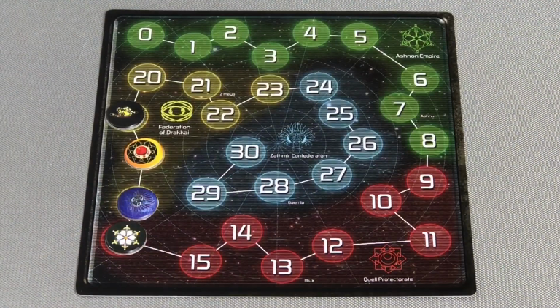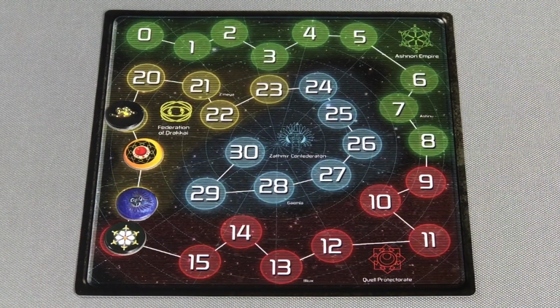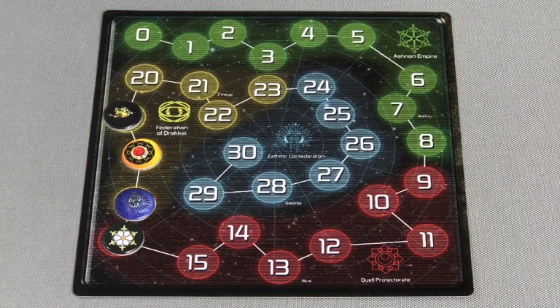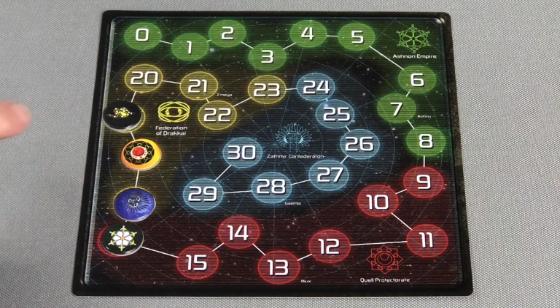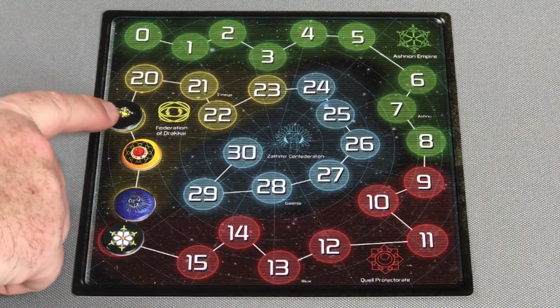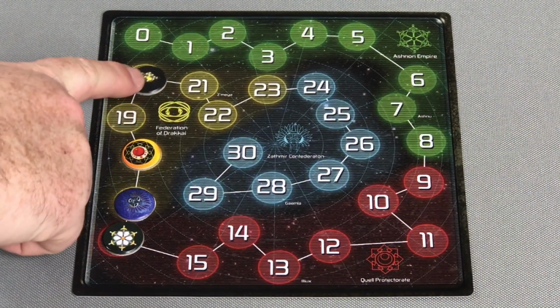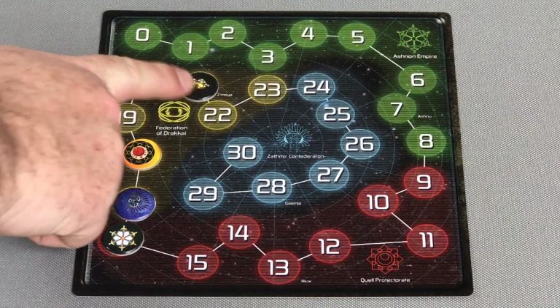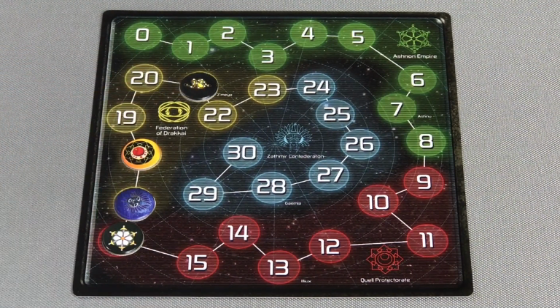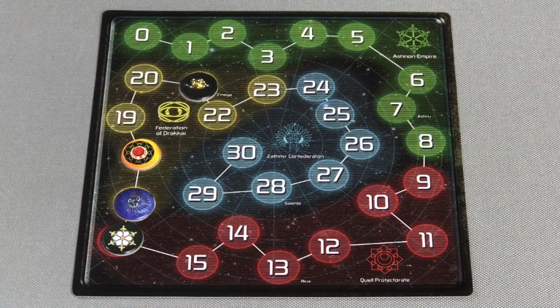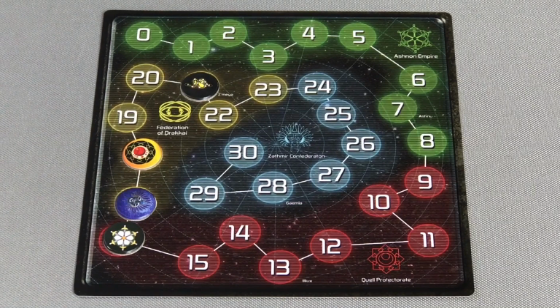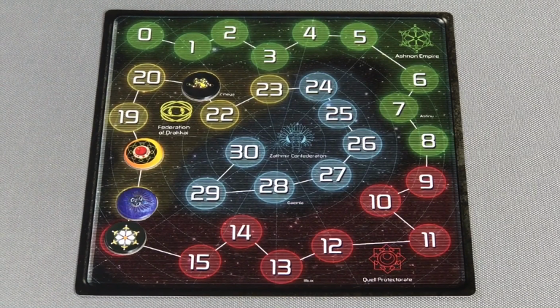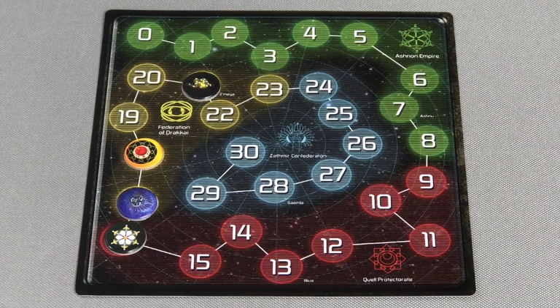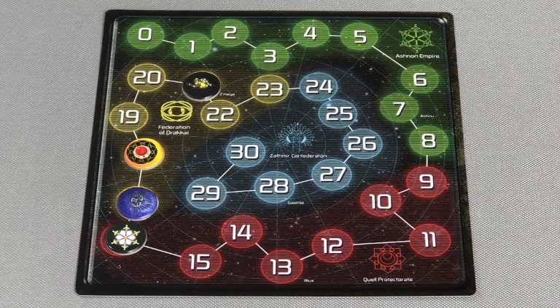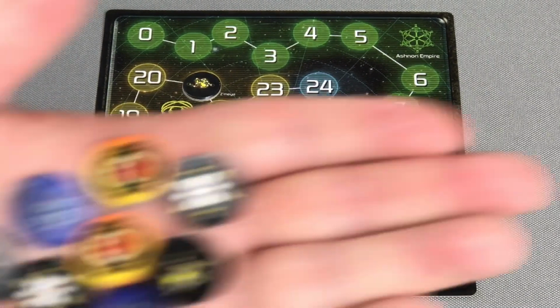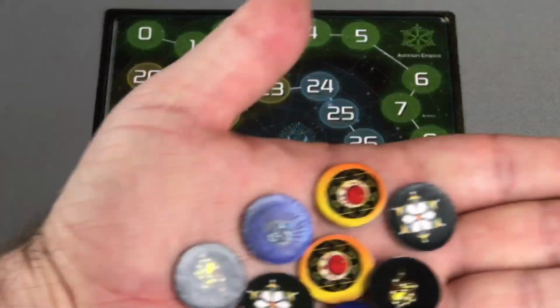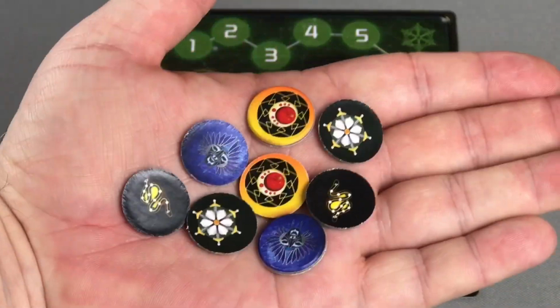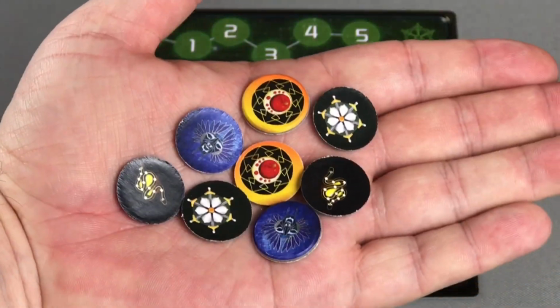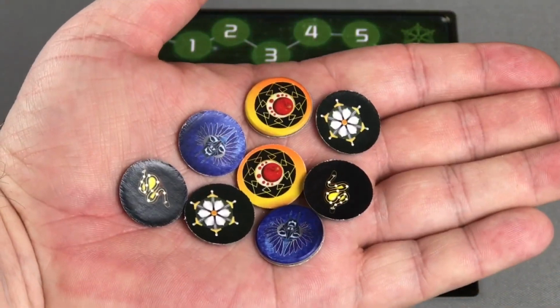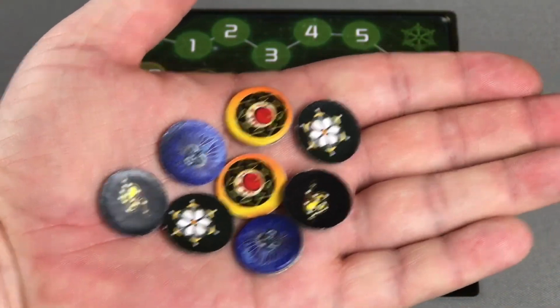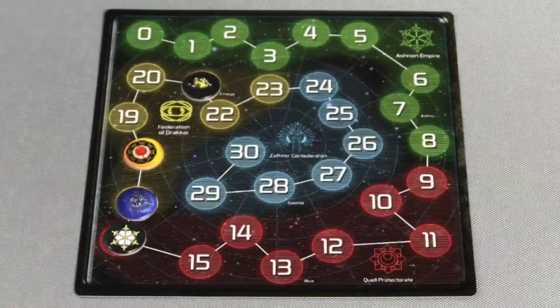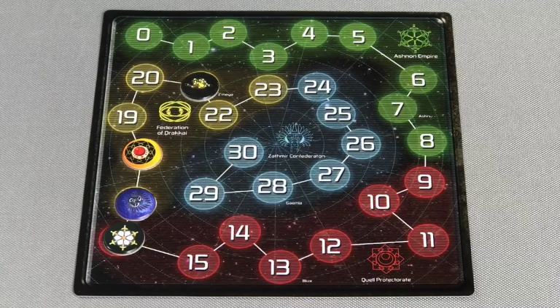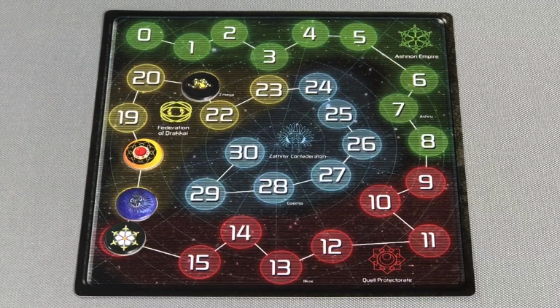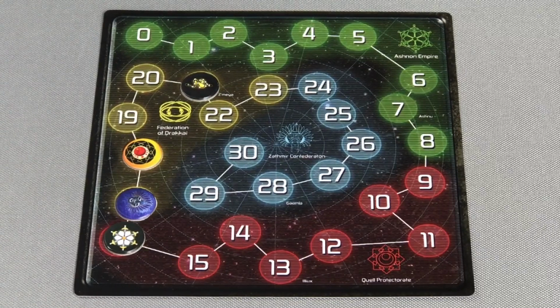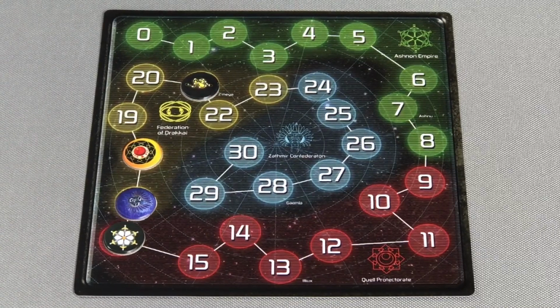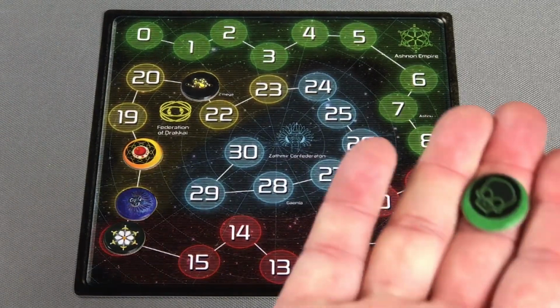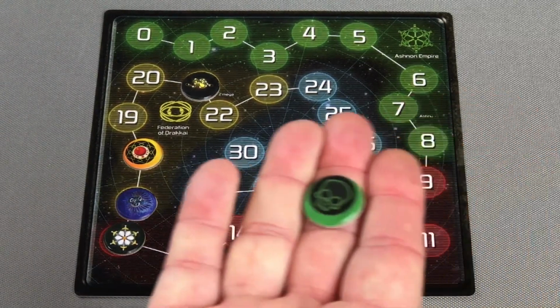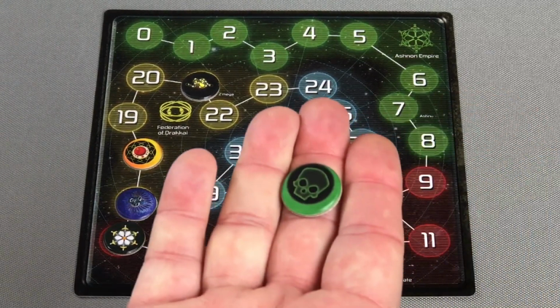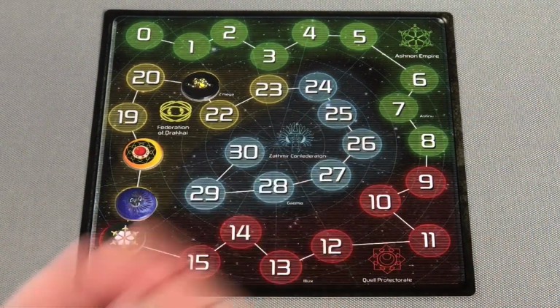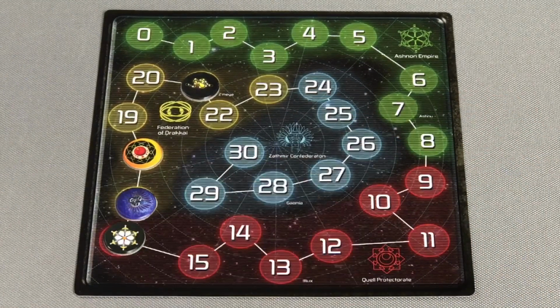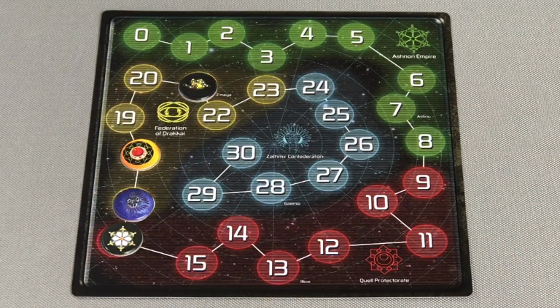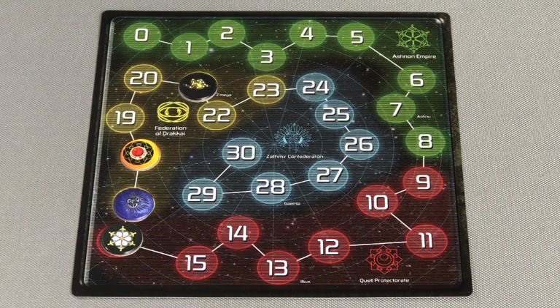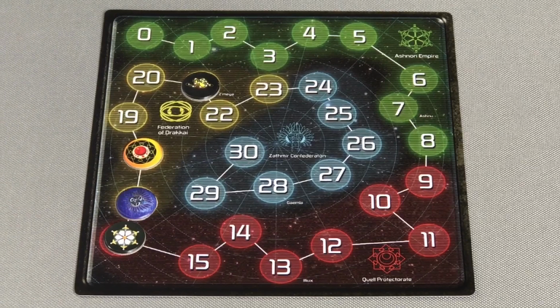A game of Imperius will last until one player reaches or exceeds 20 points. At that point, we enter end-game scoring, where we add points for control markers placed on planets. We deduct points for each player for every casualty that has been taken, and the player with the highest score is crowned the new ruler of the empire.